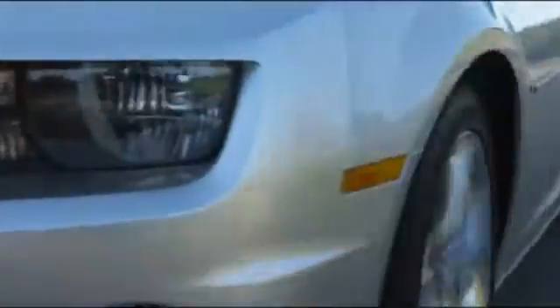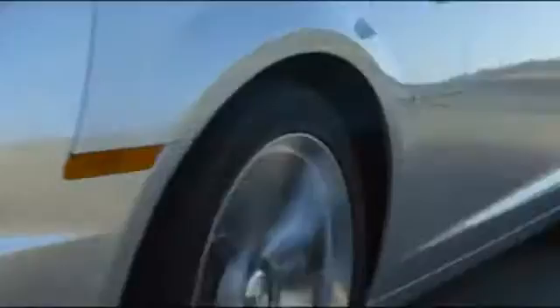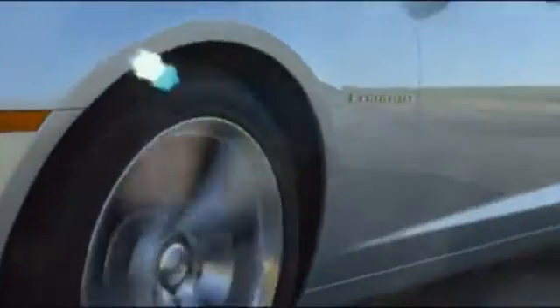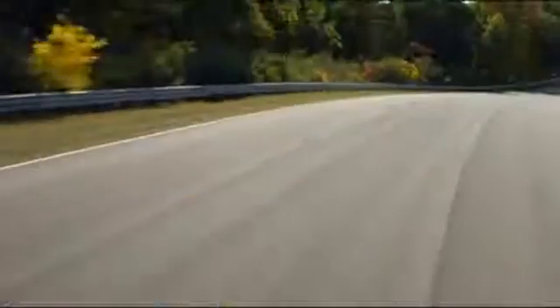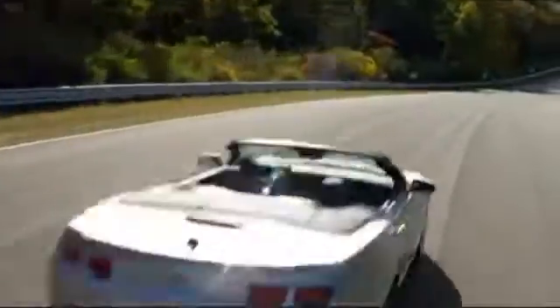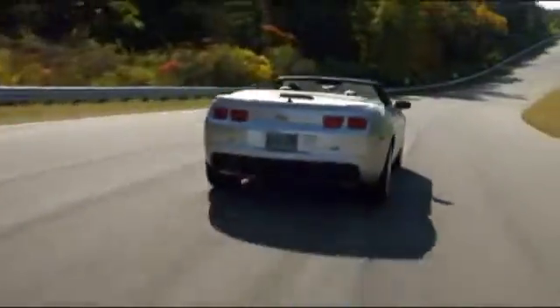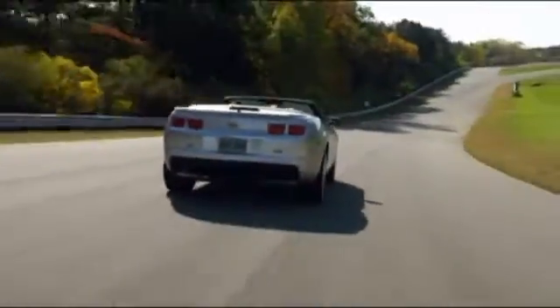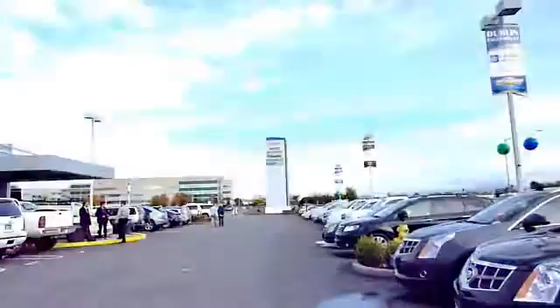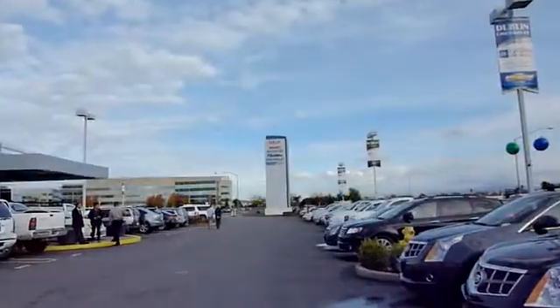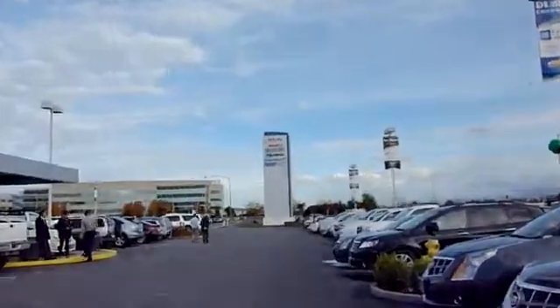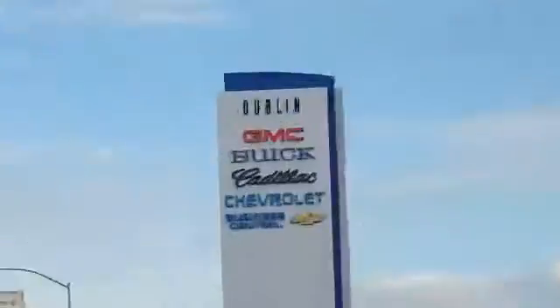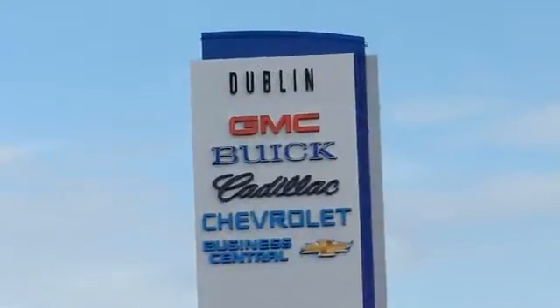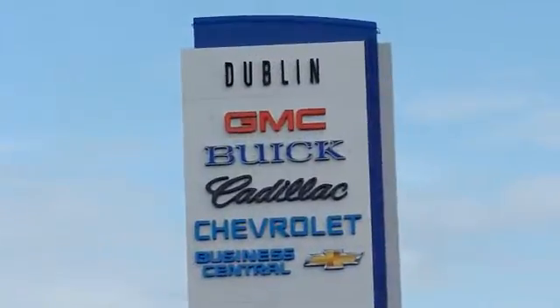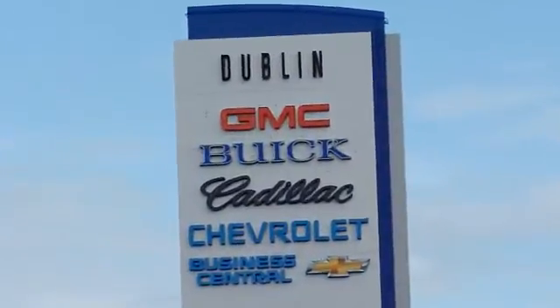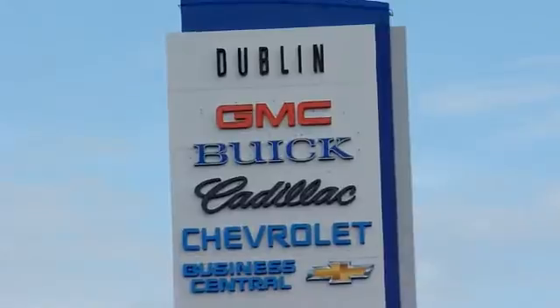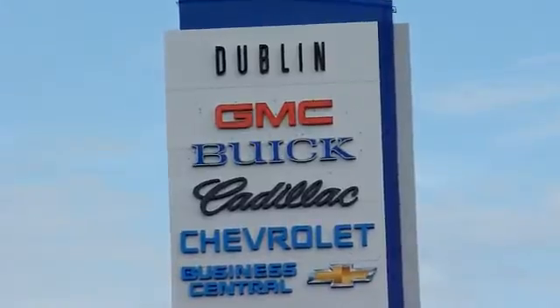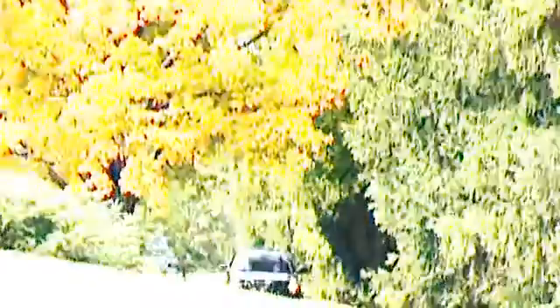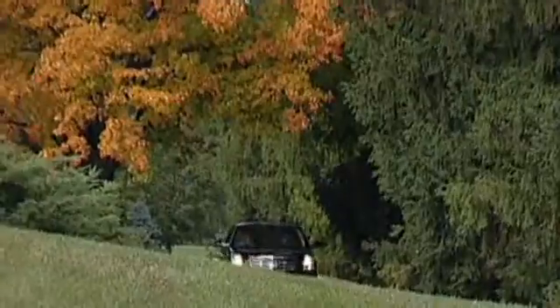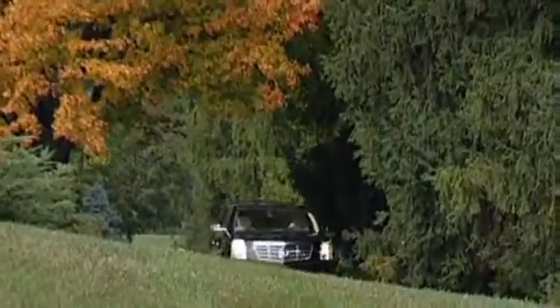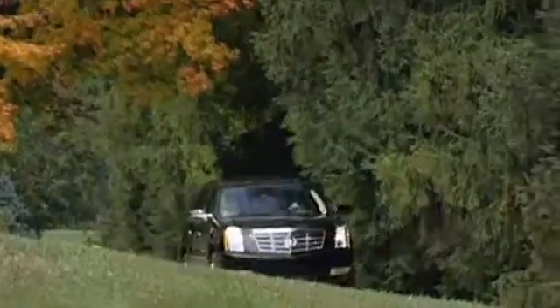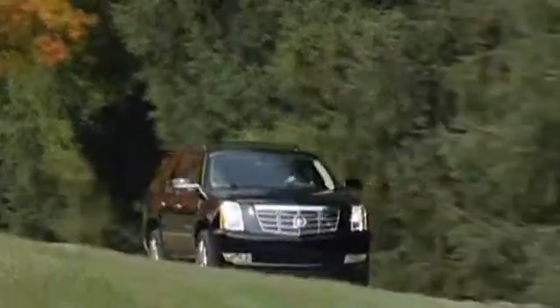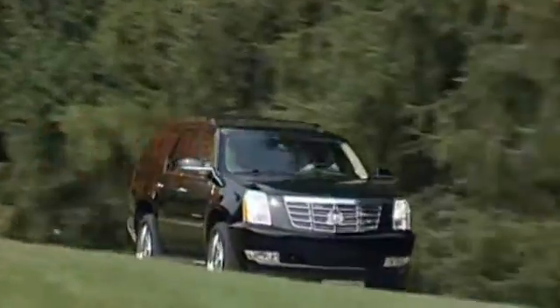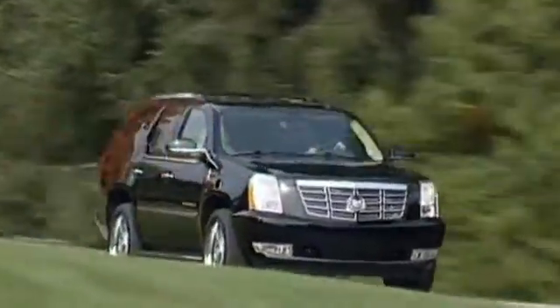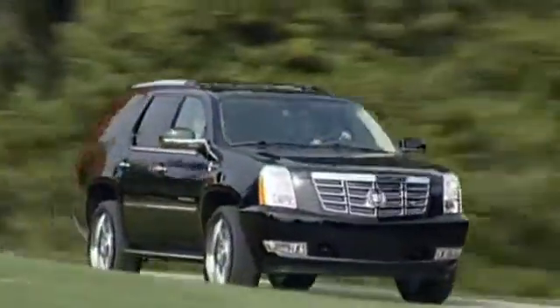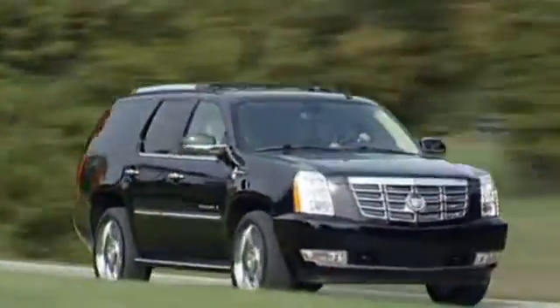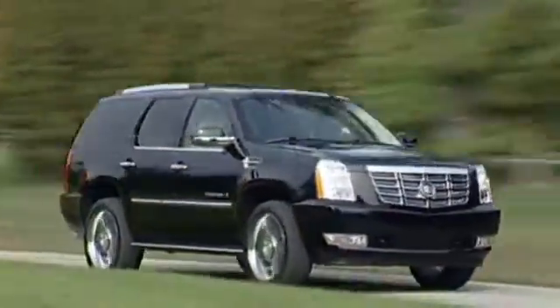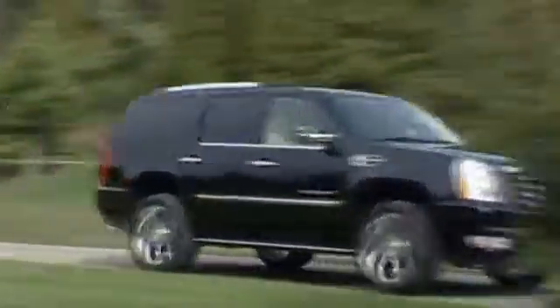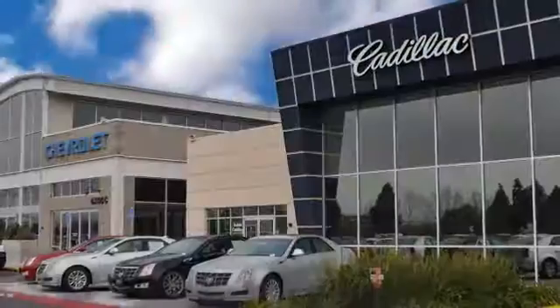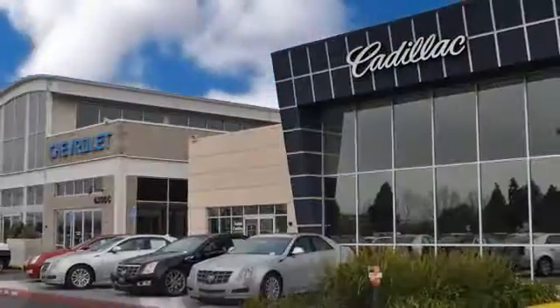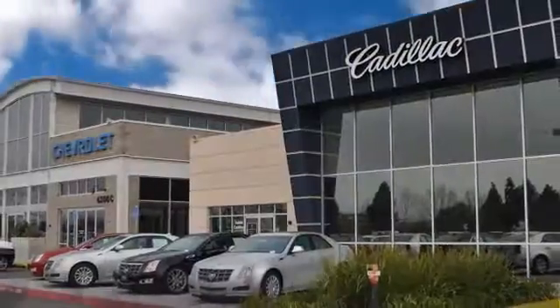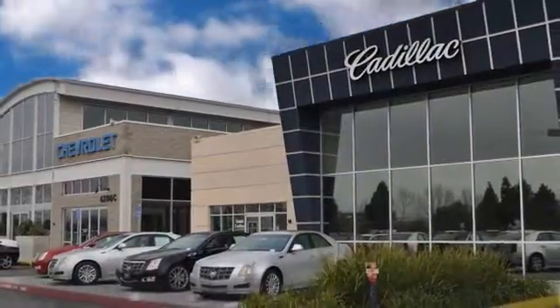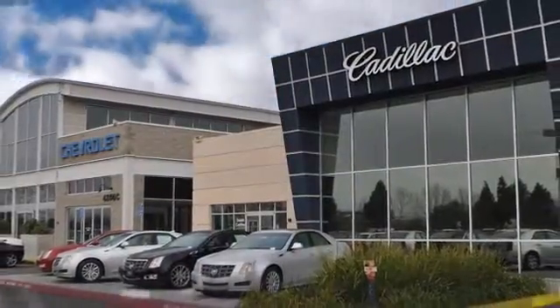Here at Dublin Chevrolet Cadillac, customer service means making your car buying experience as easy and enjoyable as possible. You'll find a number of ways that we make customer service the basis of buying and owning a car from our dealership.